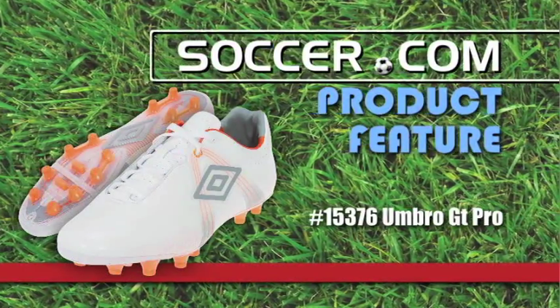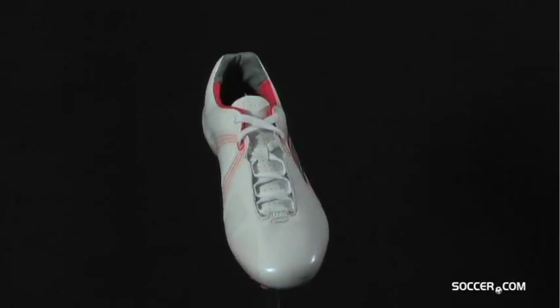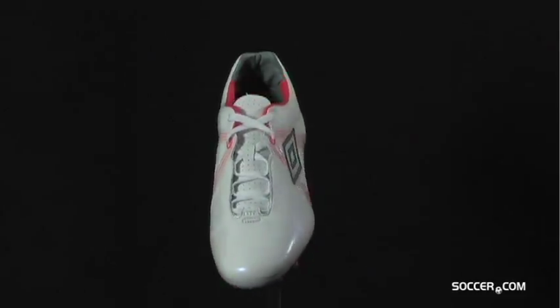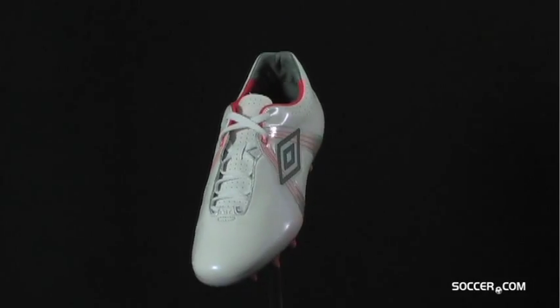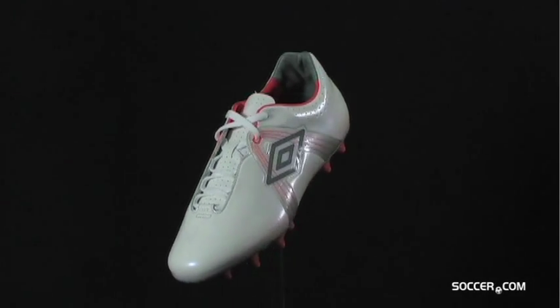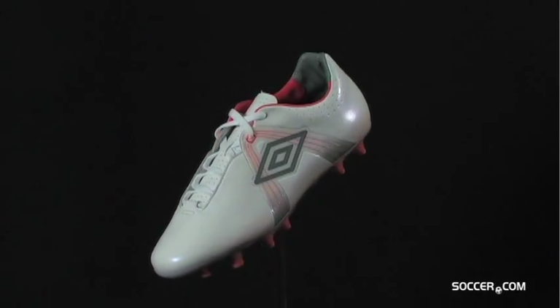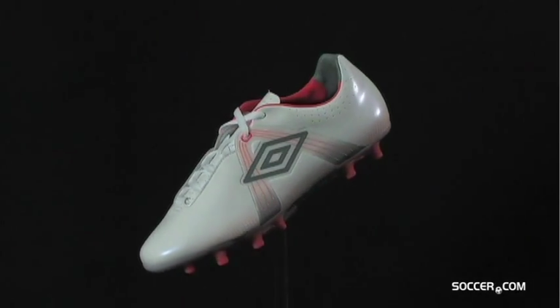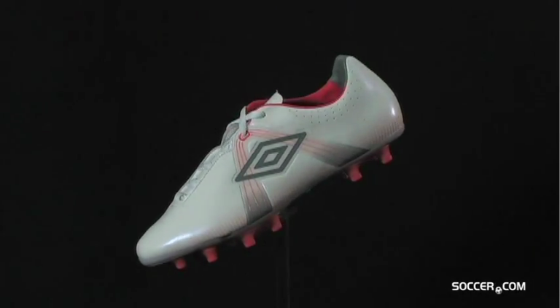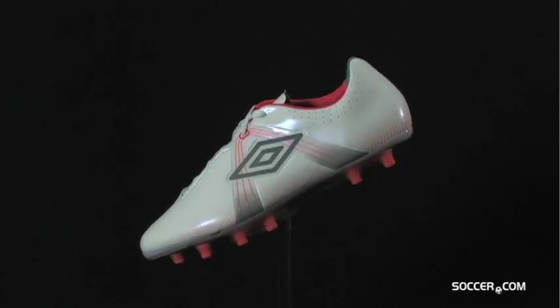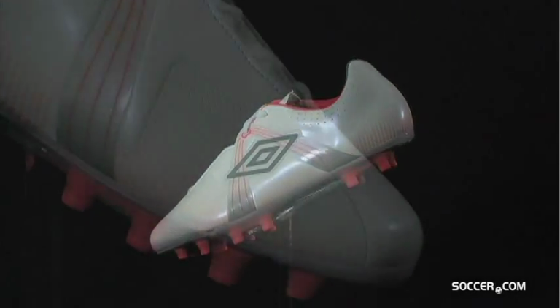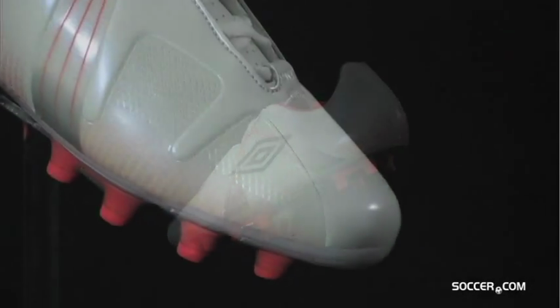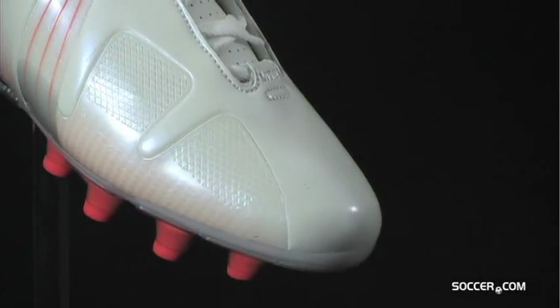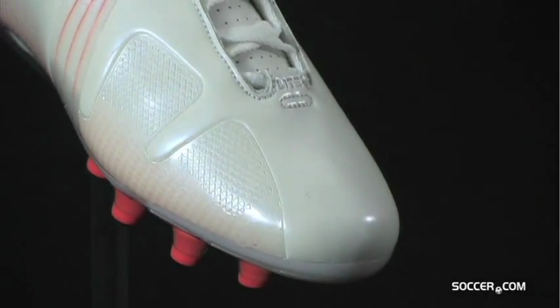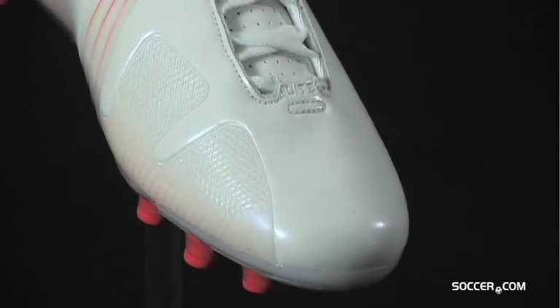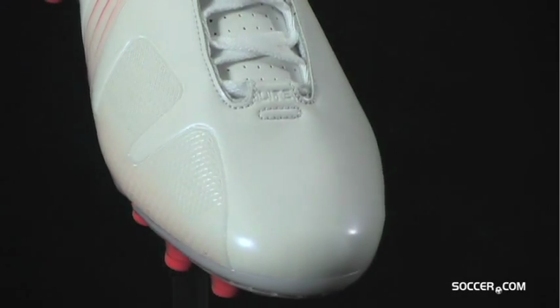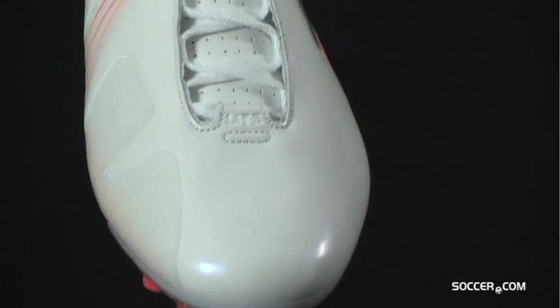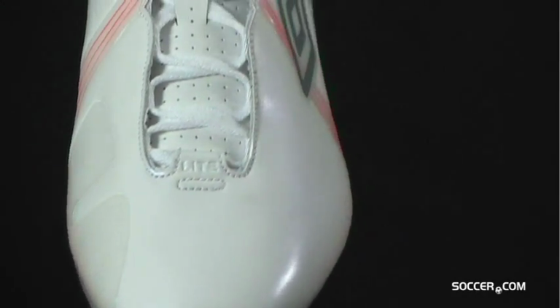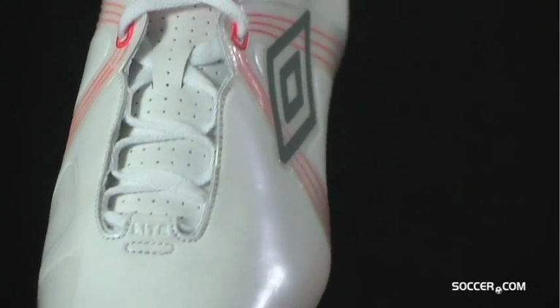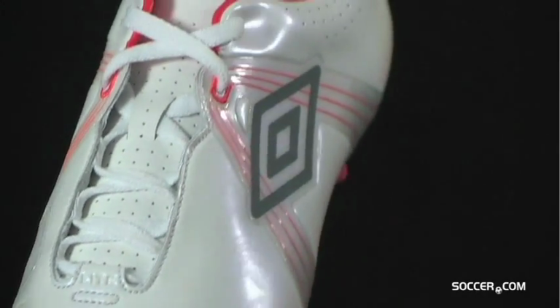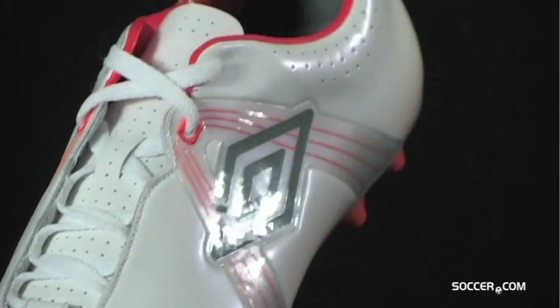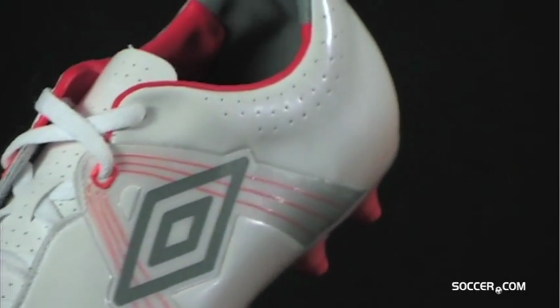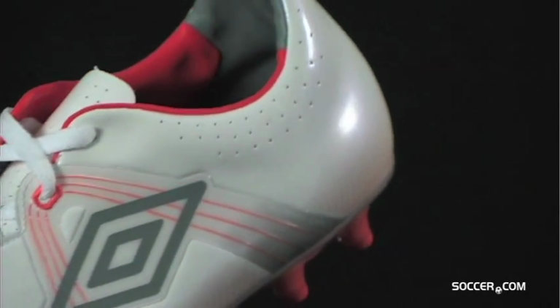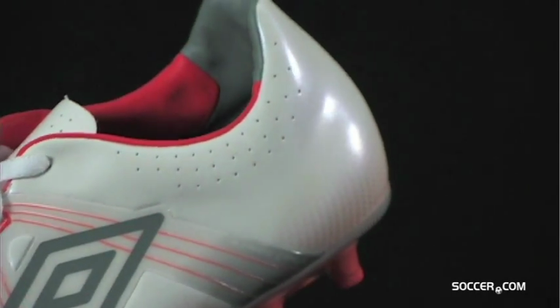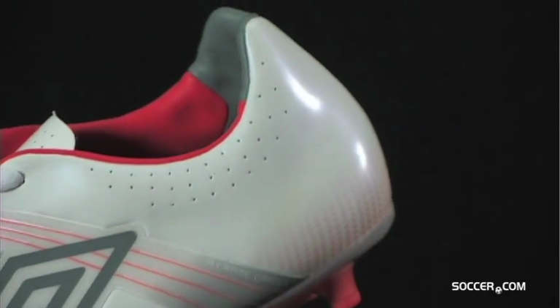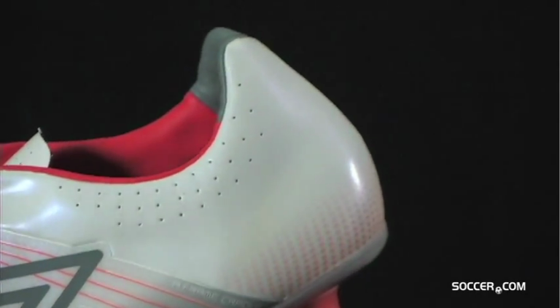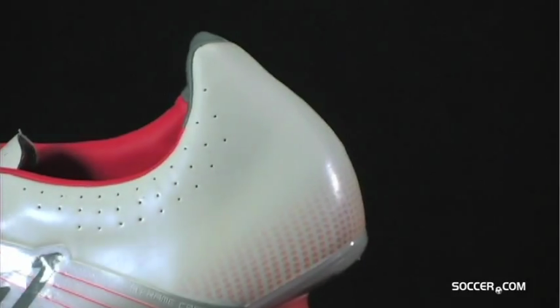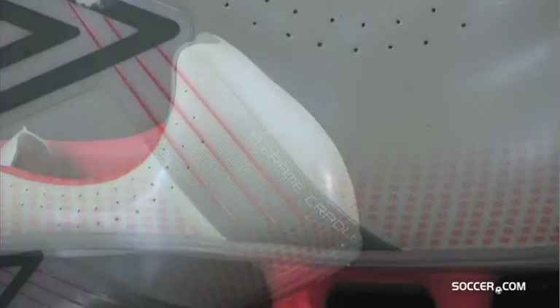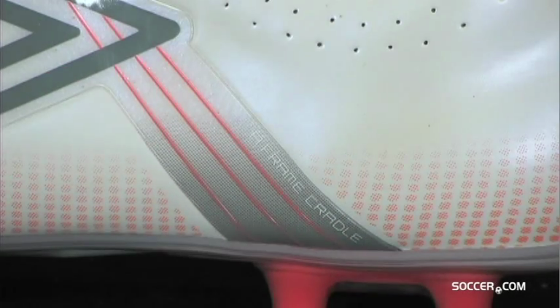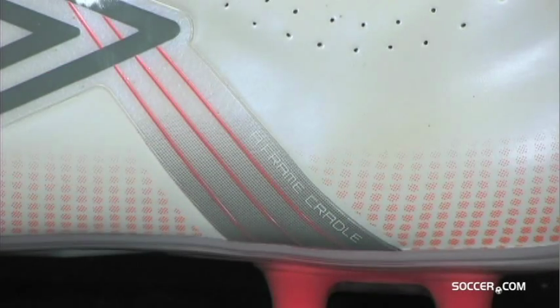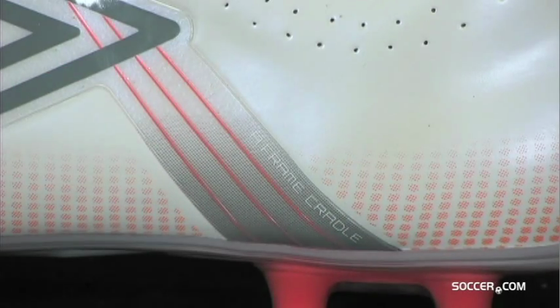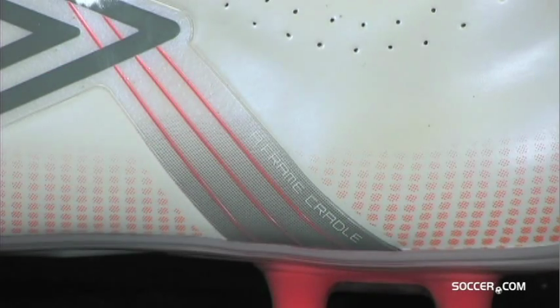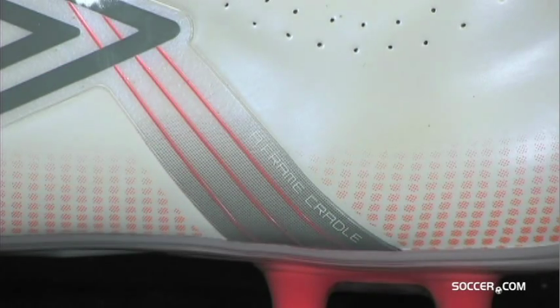Reap the benefits of Umbro's new GT Pro footwear line. The GT Pro has a soft Tejan microfiber upper that fits exceptionally well. Umbro designed a revolutionary TPU A-frame cradle to support the midfoot and lock the heel in place.